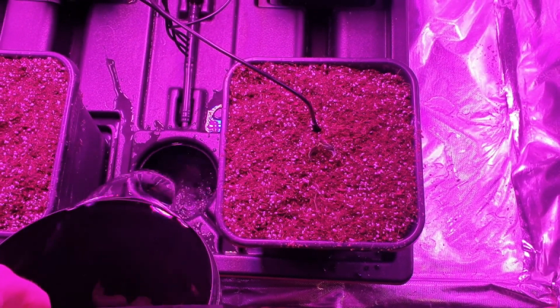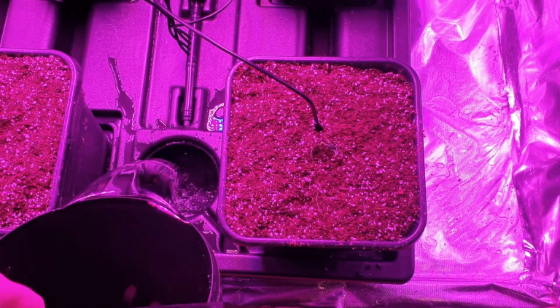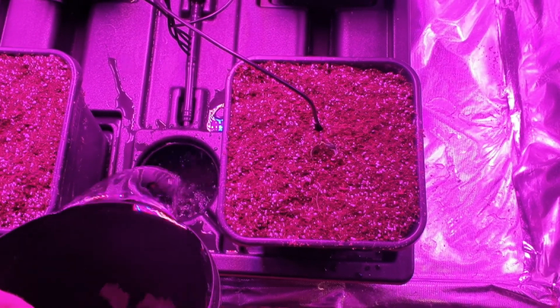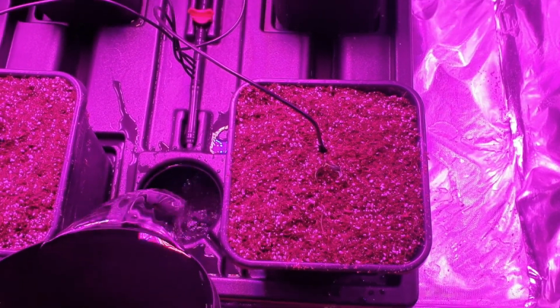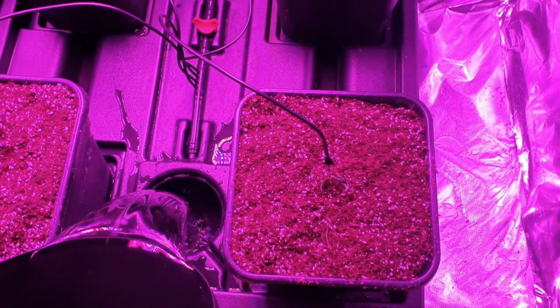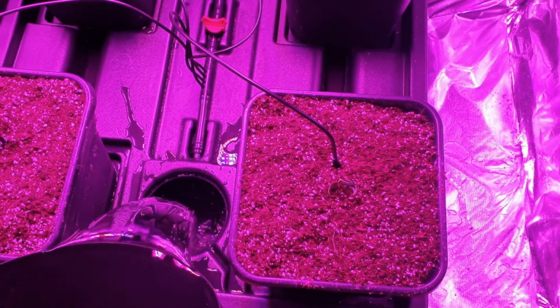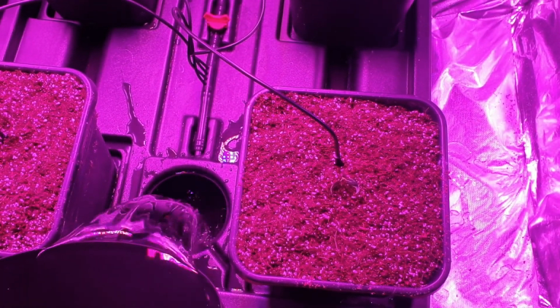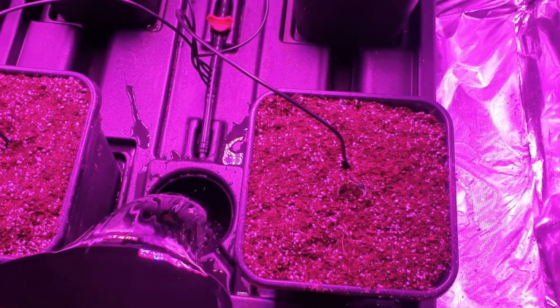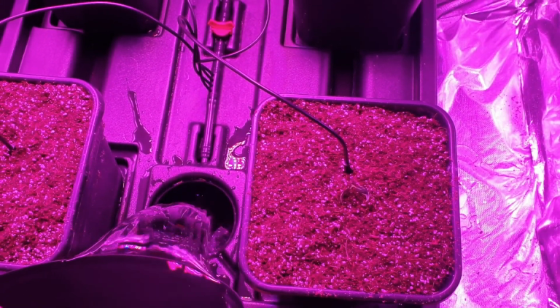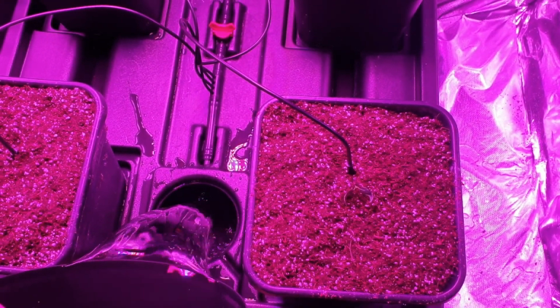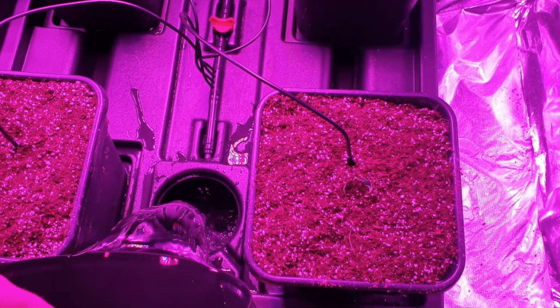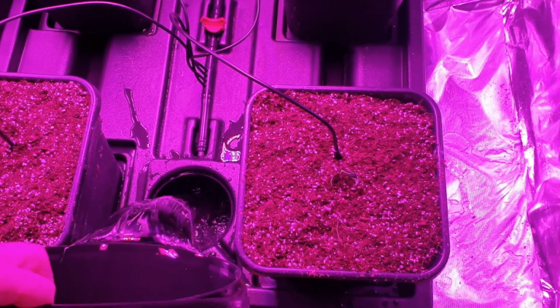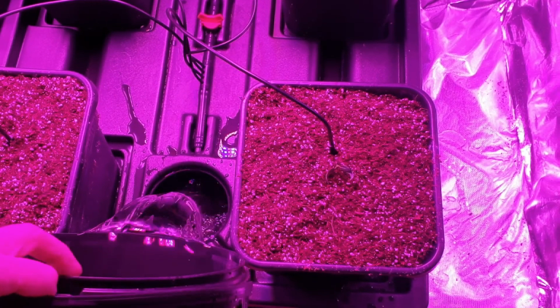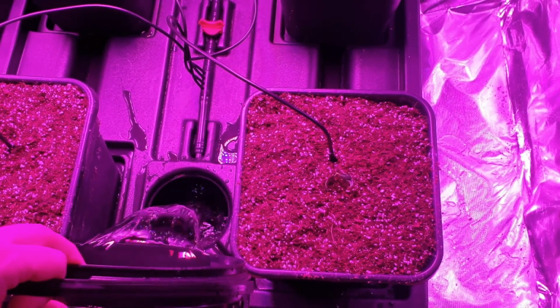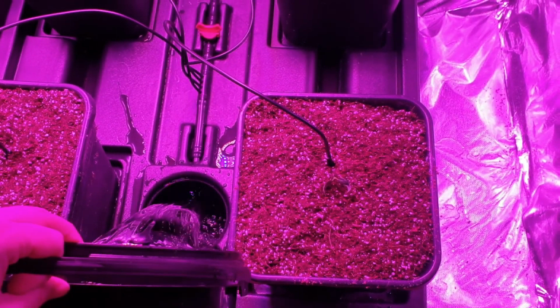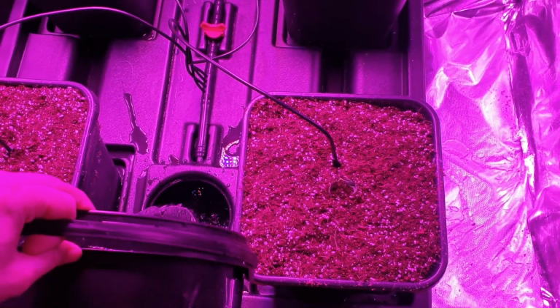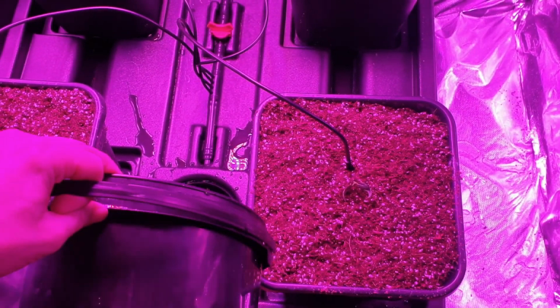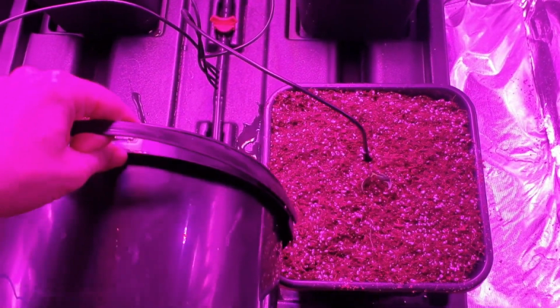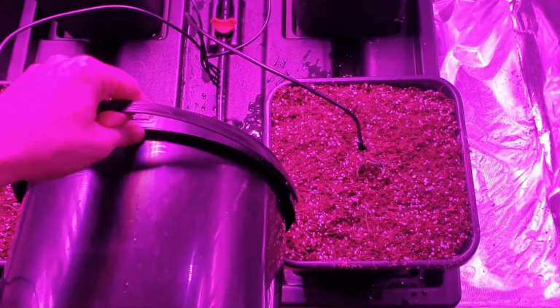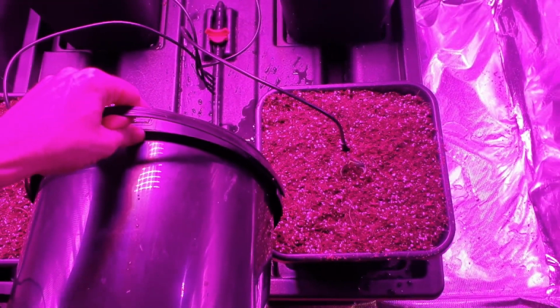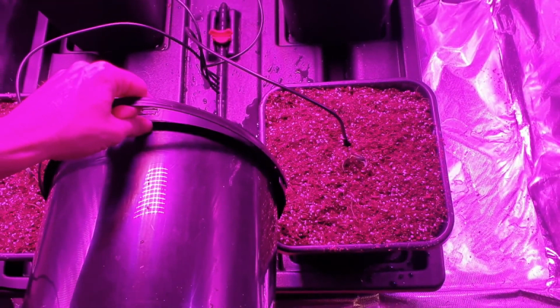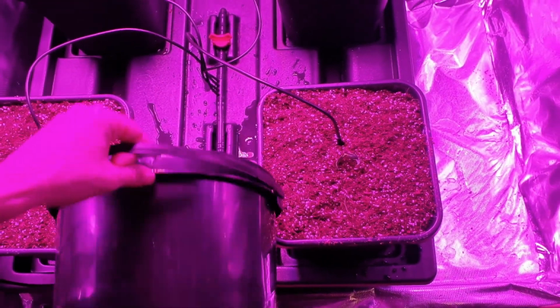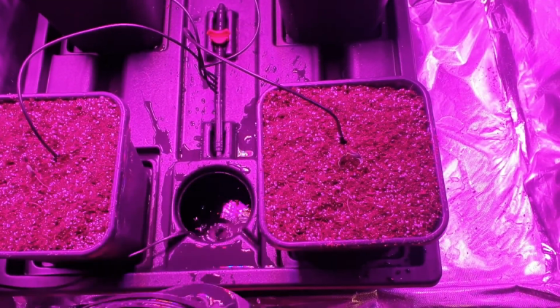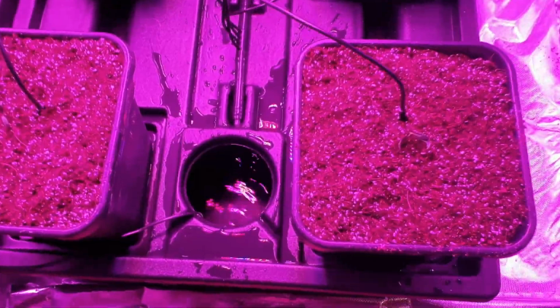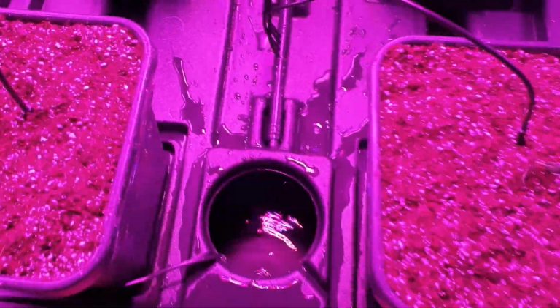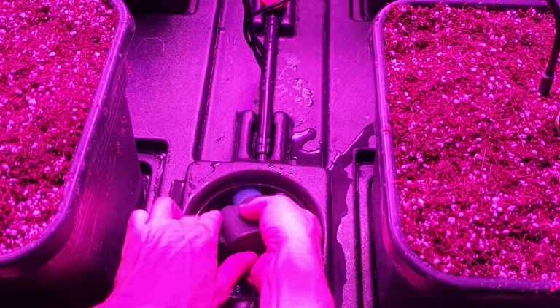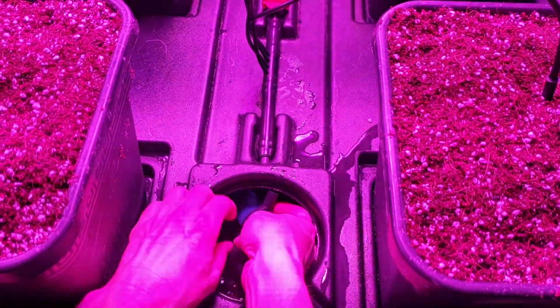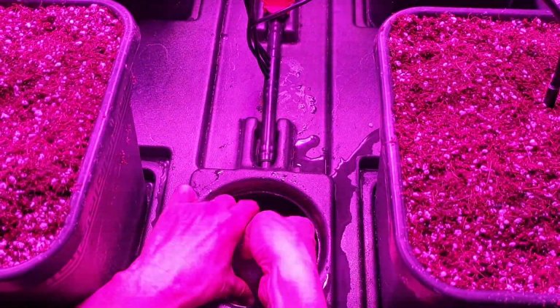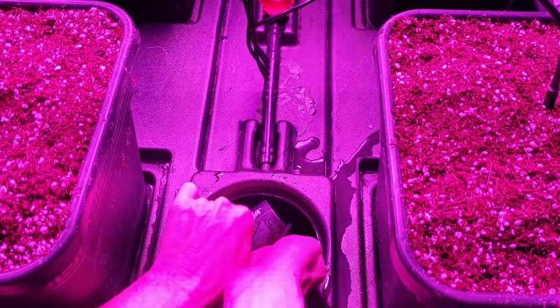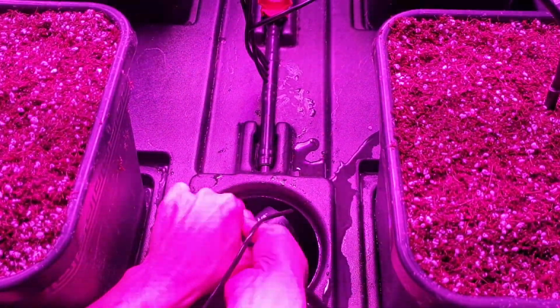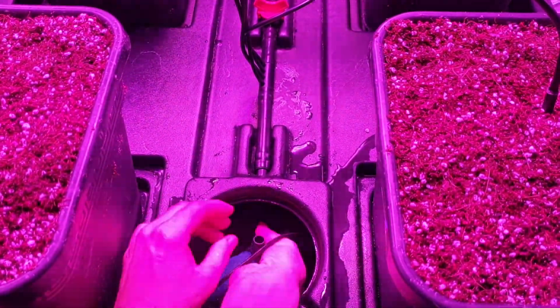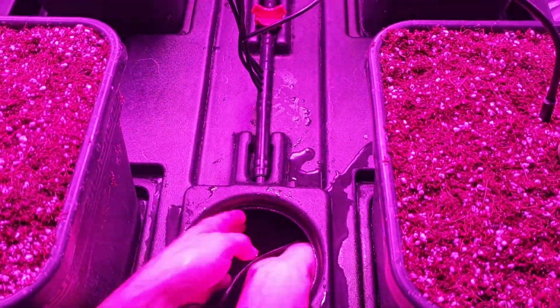We fill up the system with about 30 liters of half-strength nutrient solution. We will add more nutrients after a week. Then we connect the water pump and put the lid on.